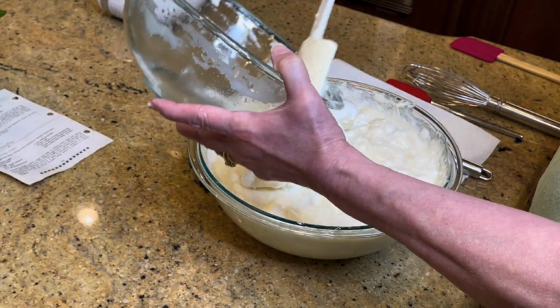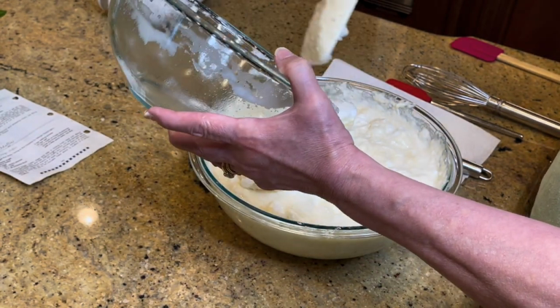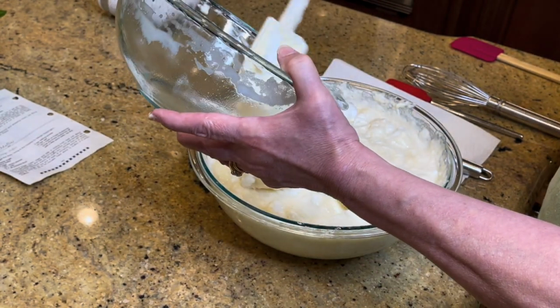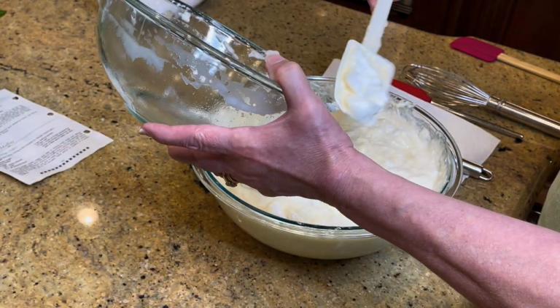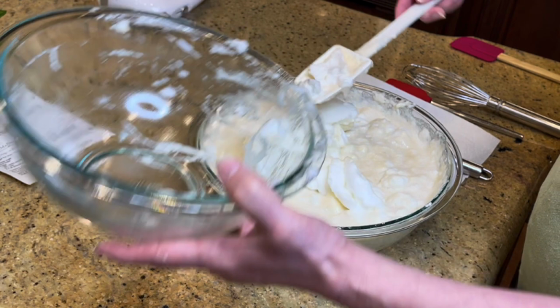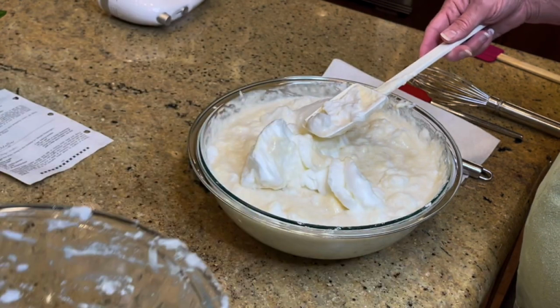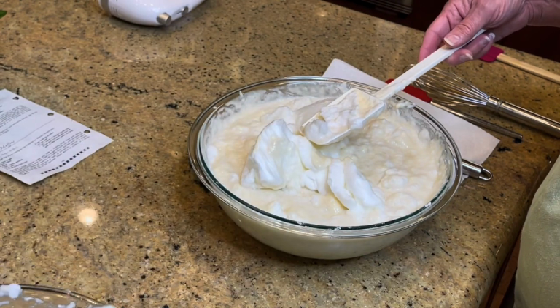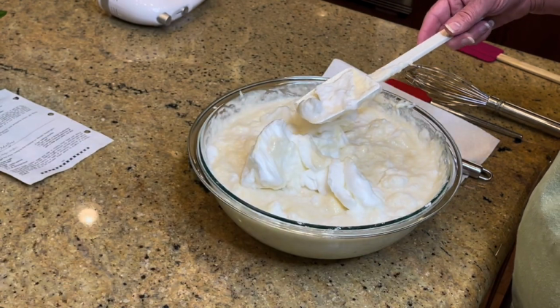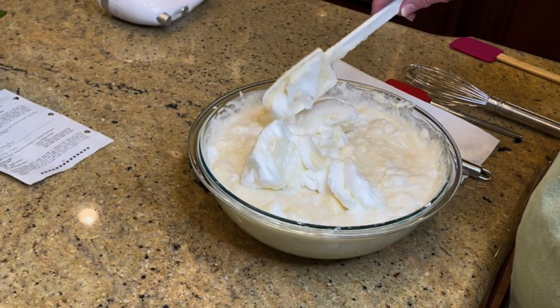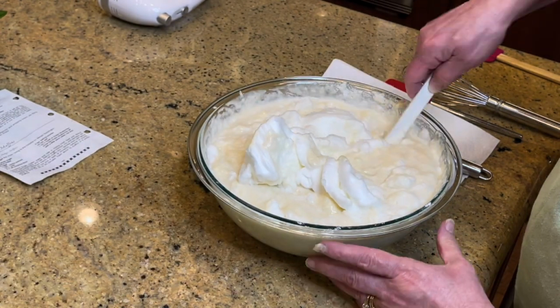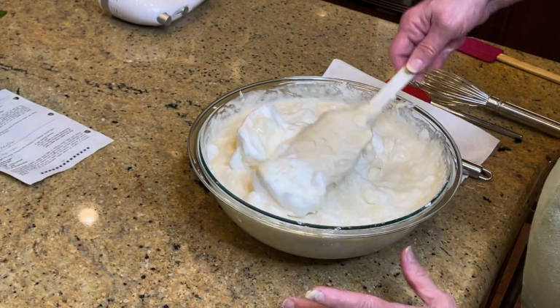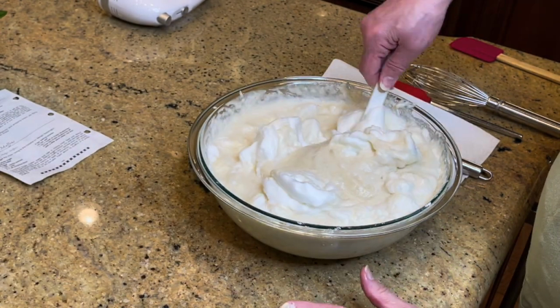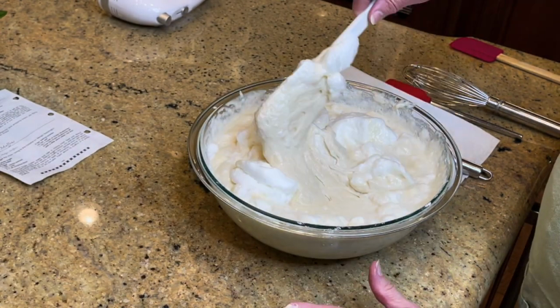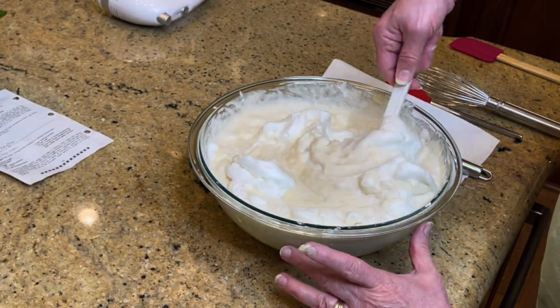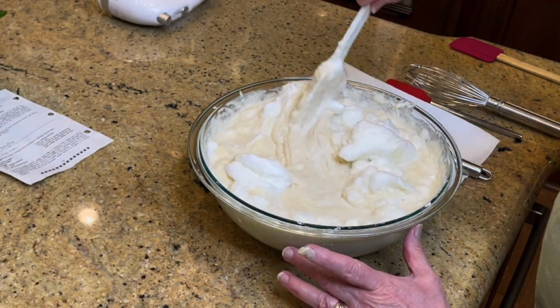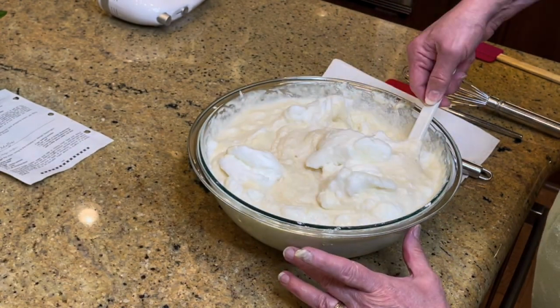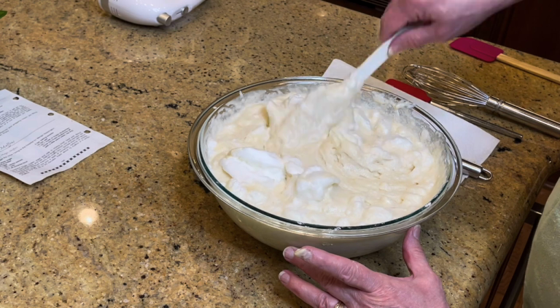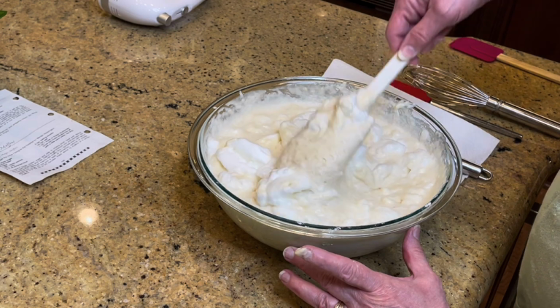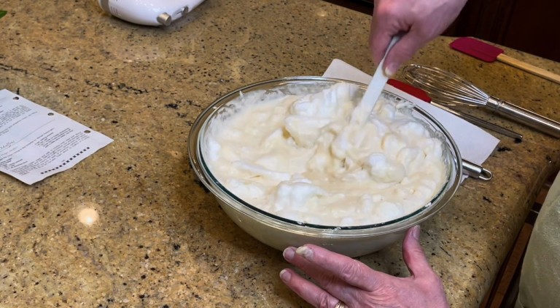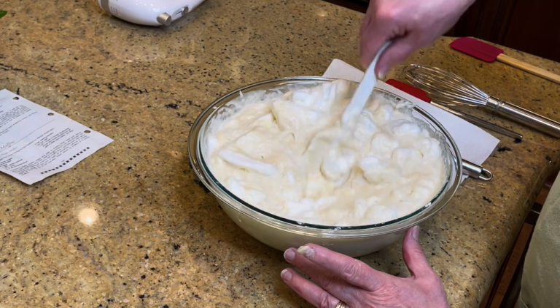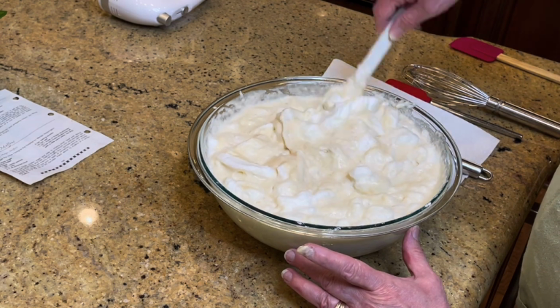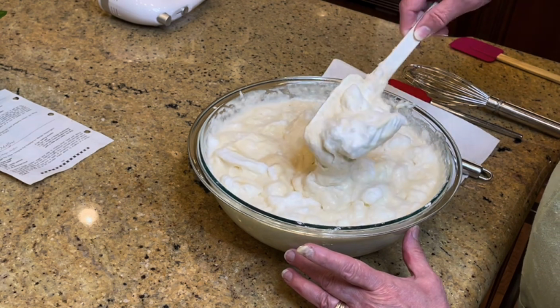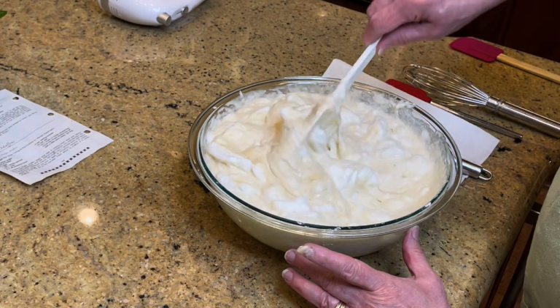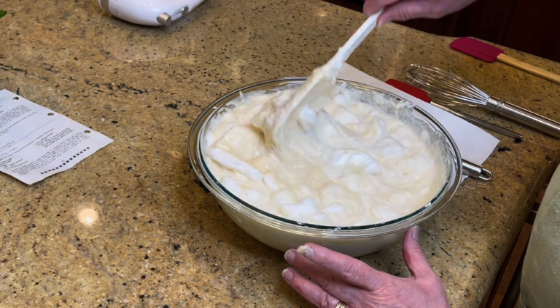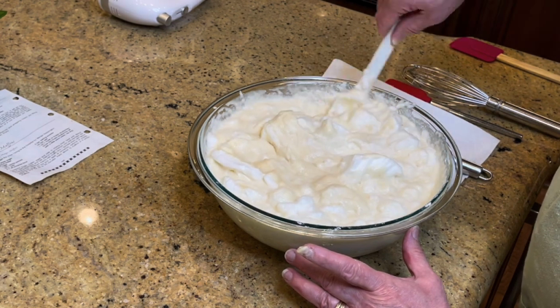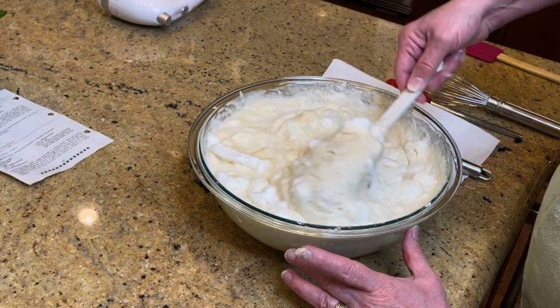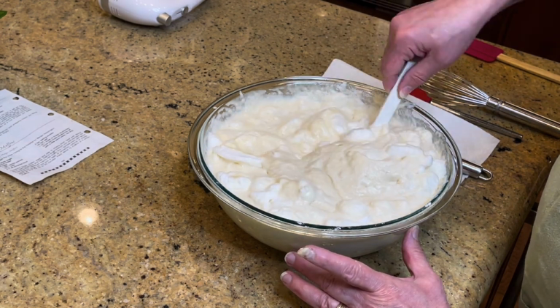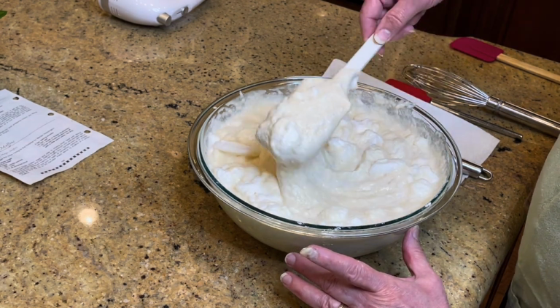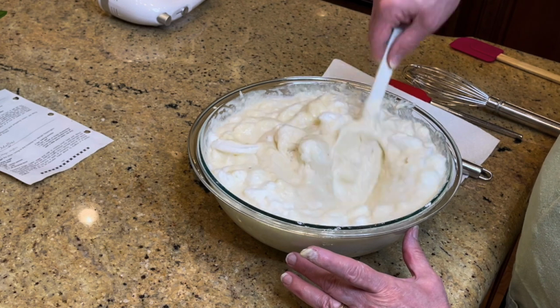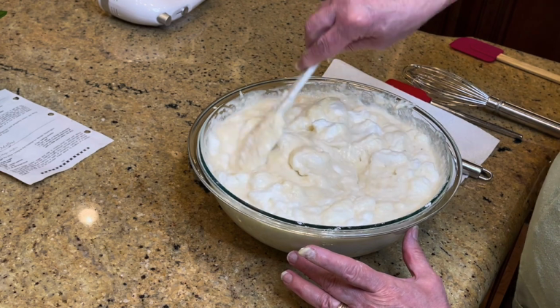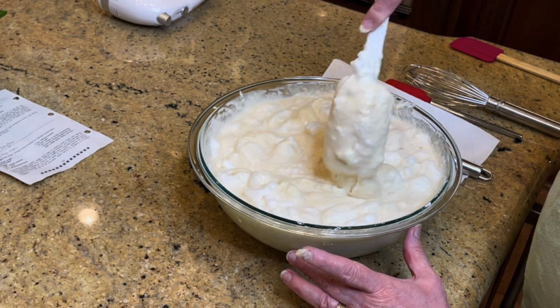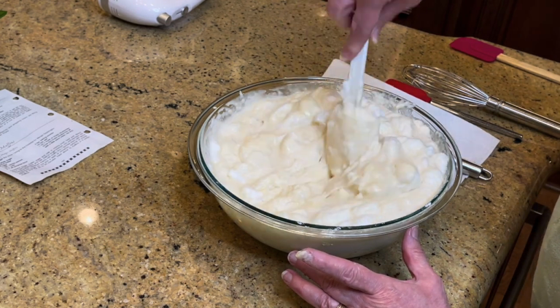I'm going to transfer this to the other bowl. If you don't have as many bowls as I do, that's okay — you just need a big bowl and you can keep washing the other one.